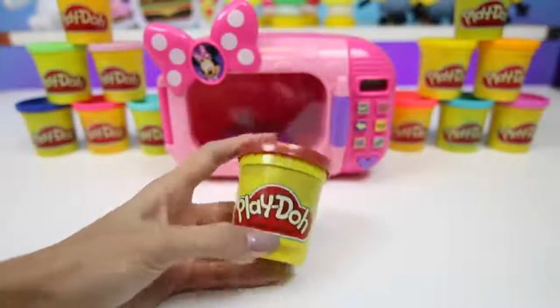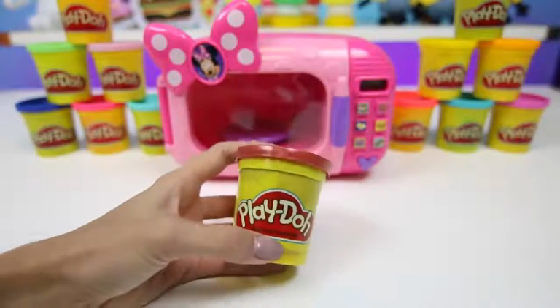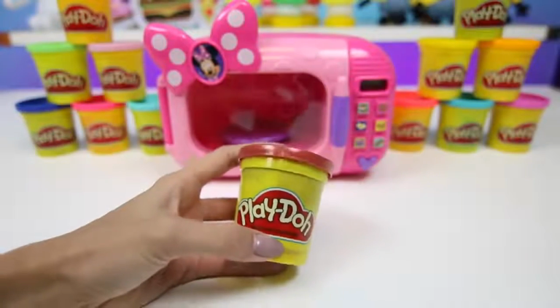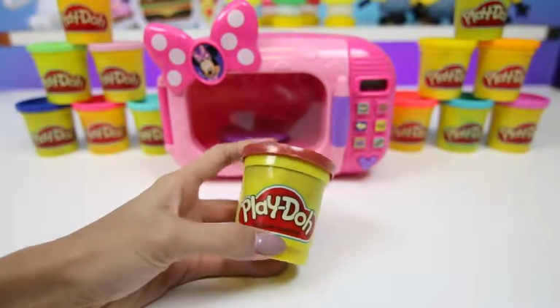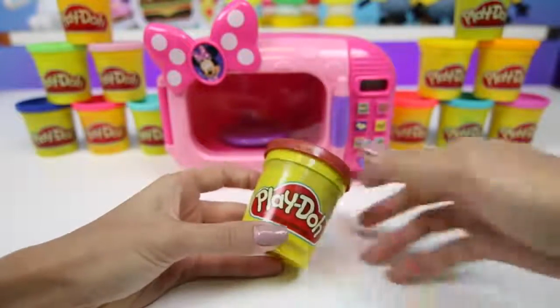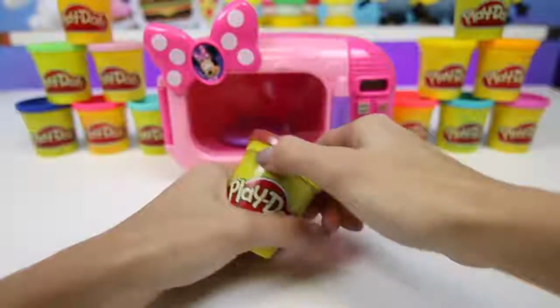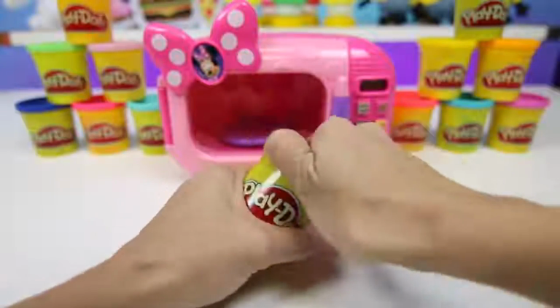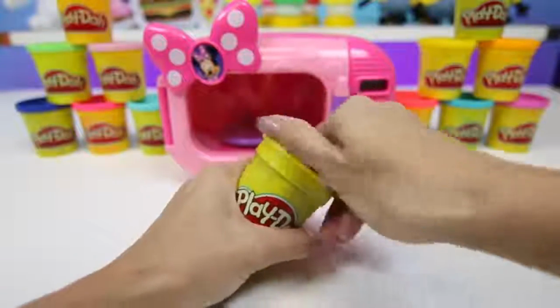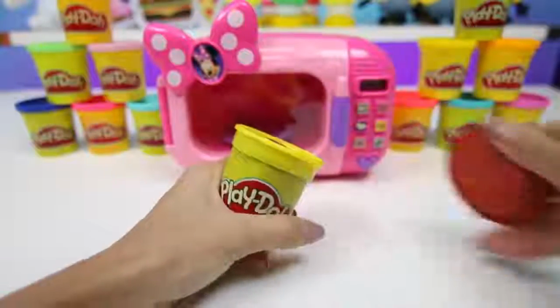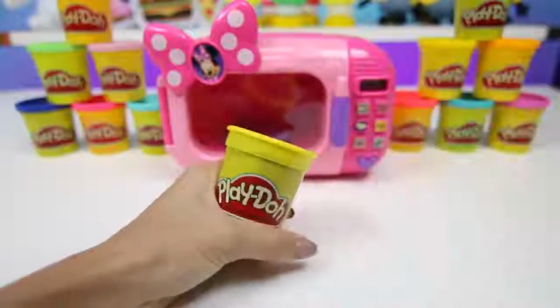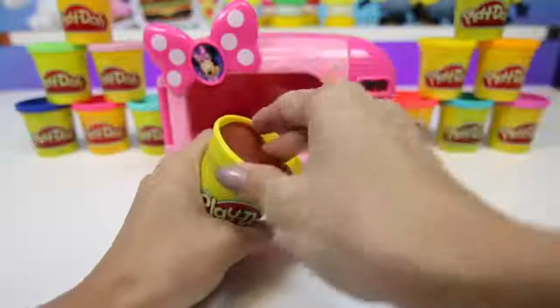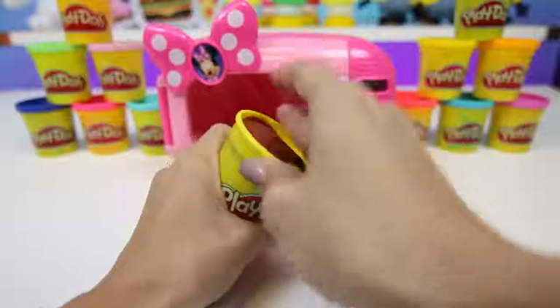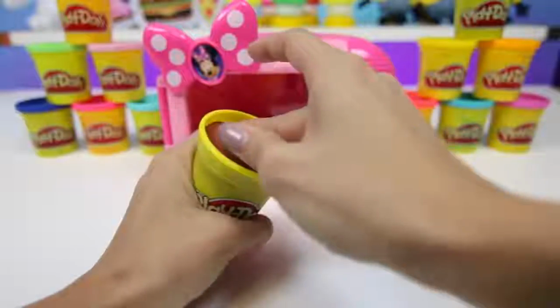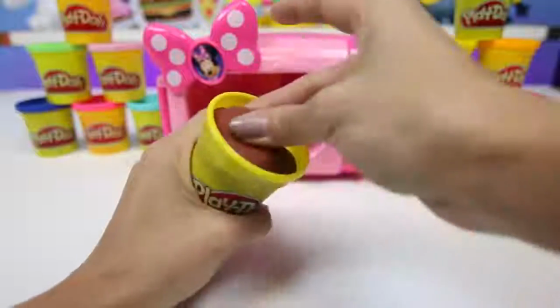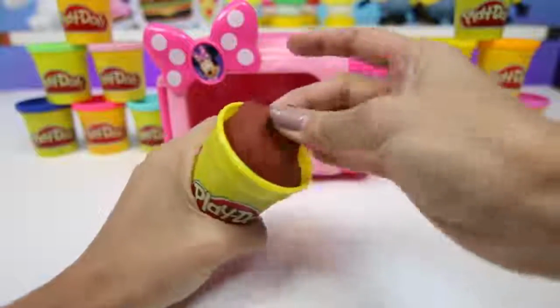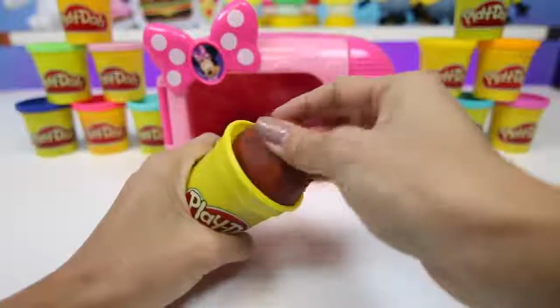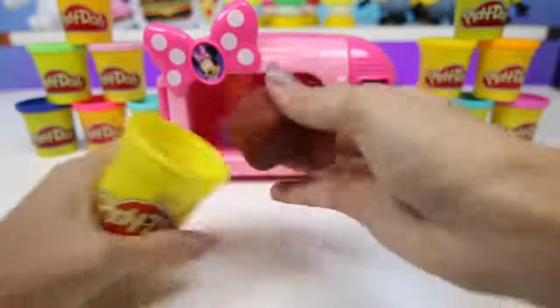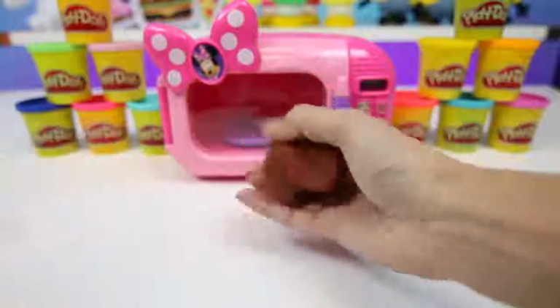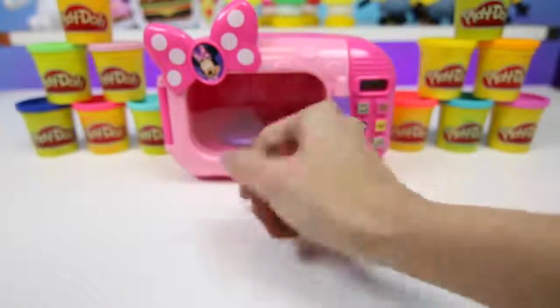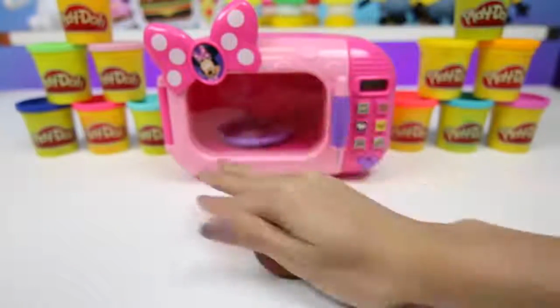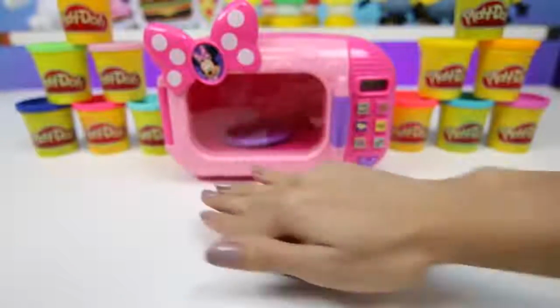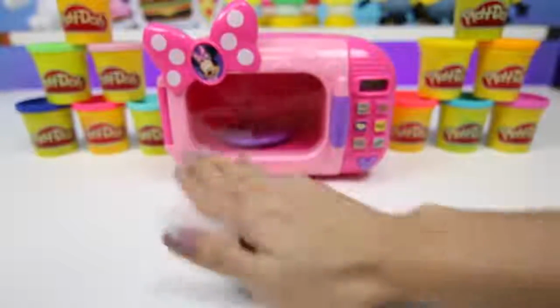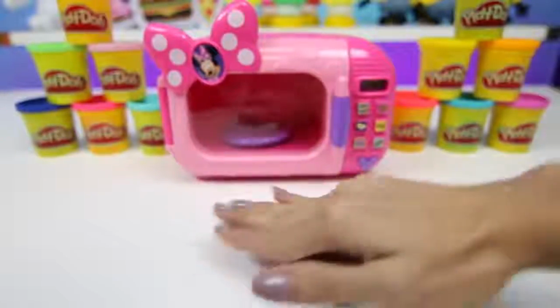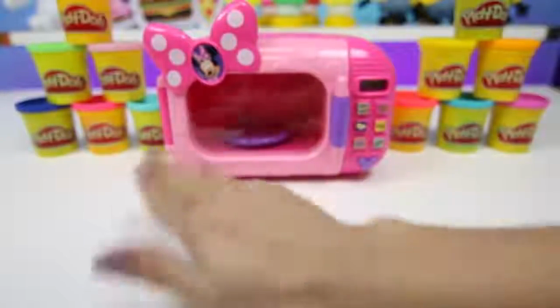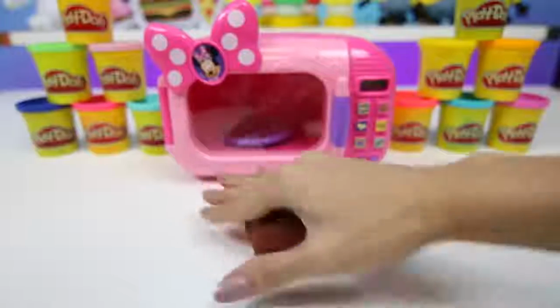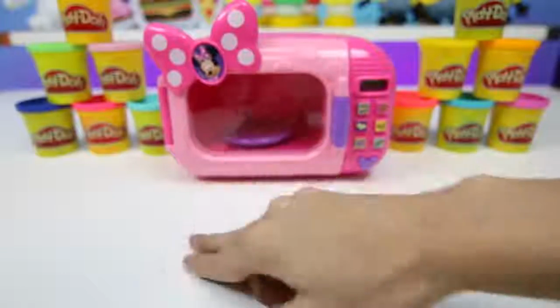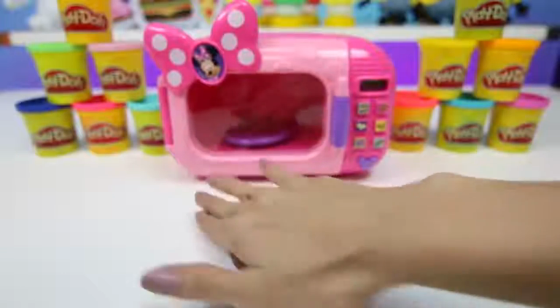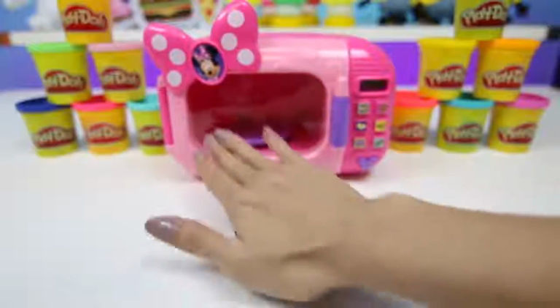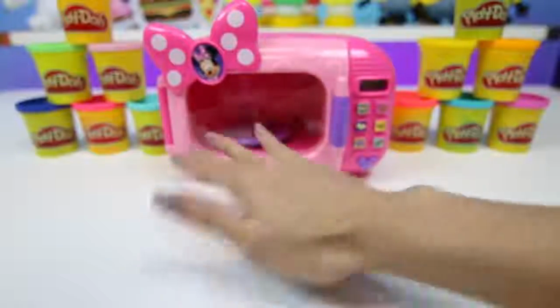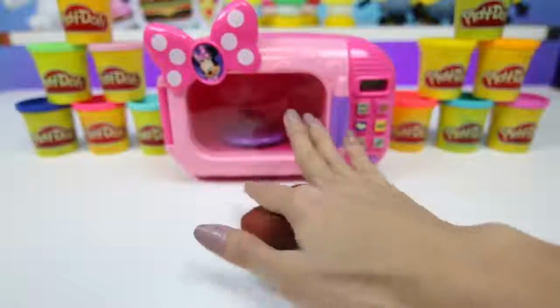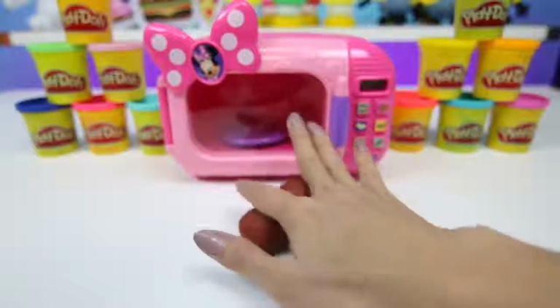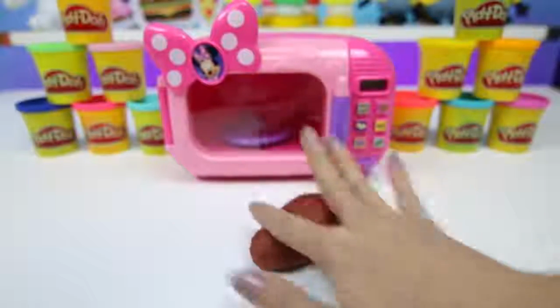First, I'm going to make one of my favorite things to get at Disneyland — a turkey leg. We're going to use some brown Play-Doh and make it into a ball with a handle at the bottom.